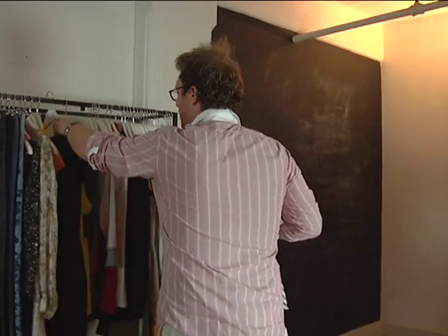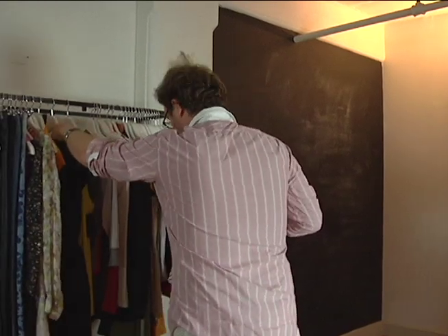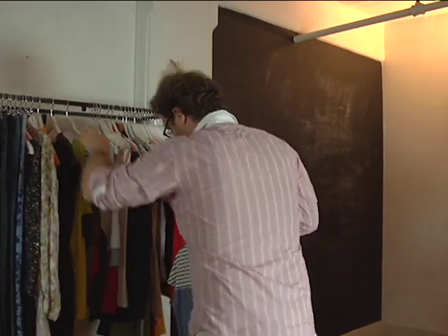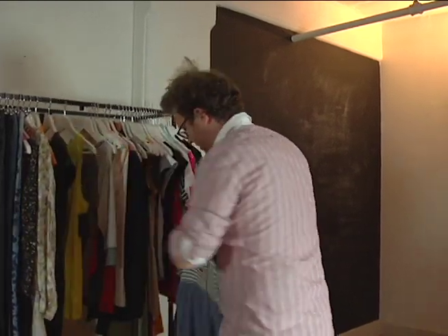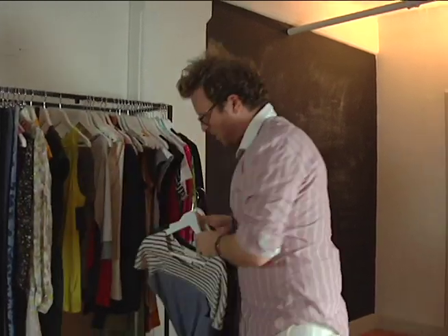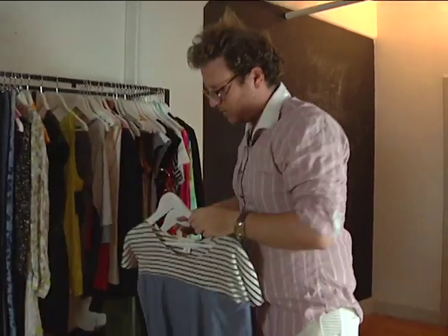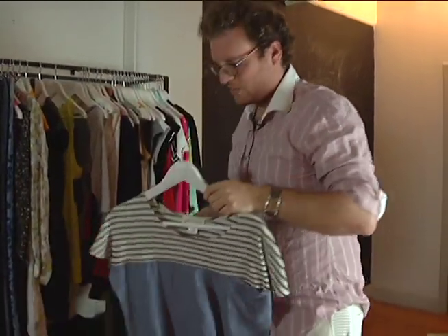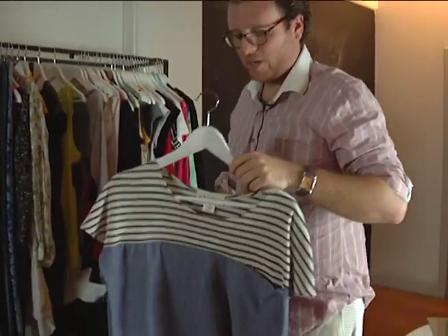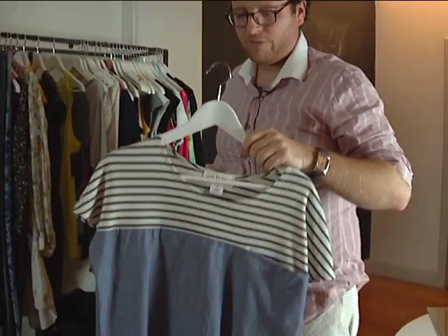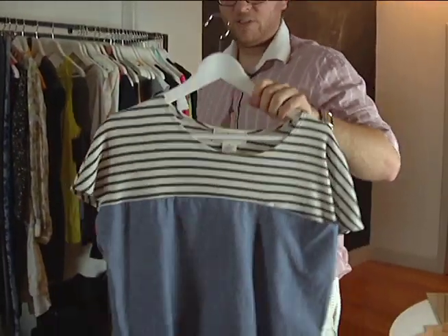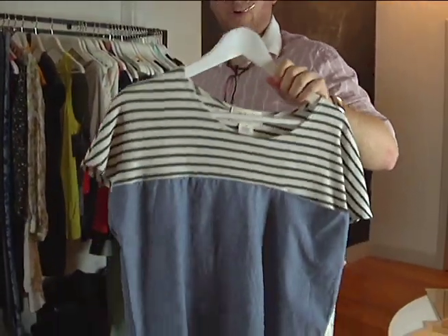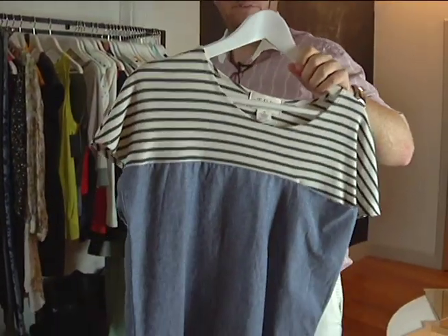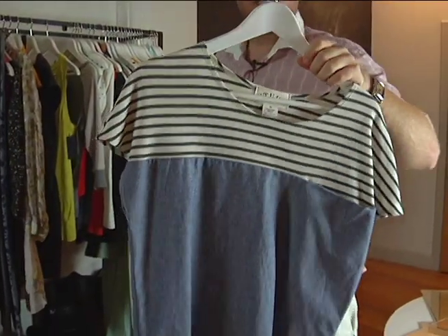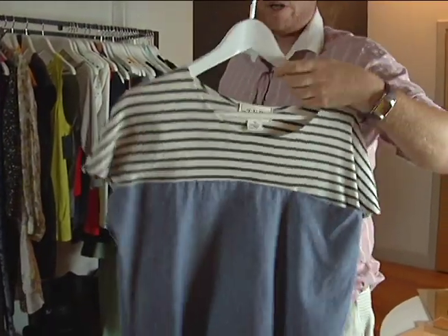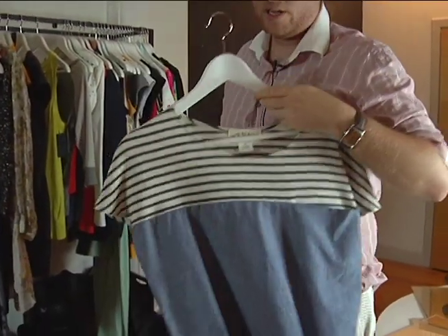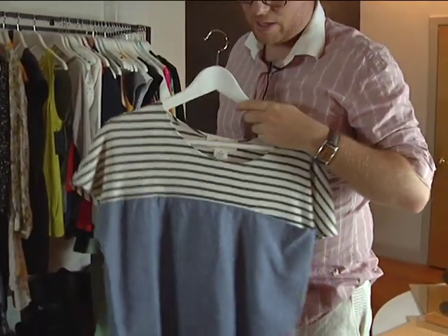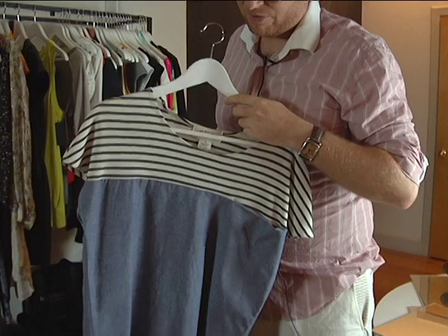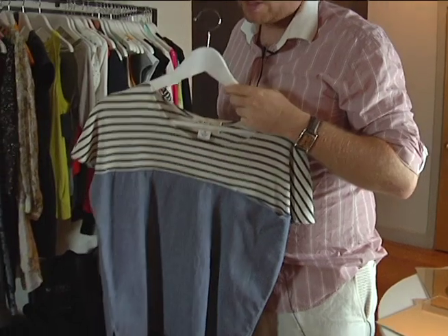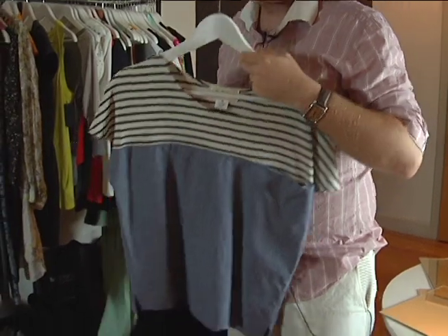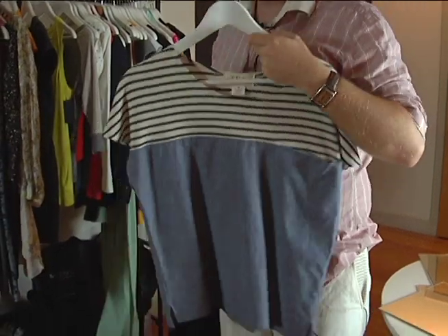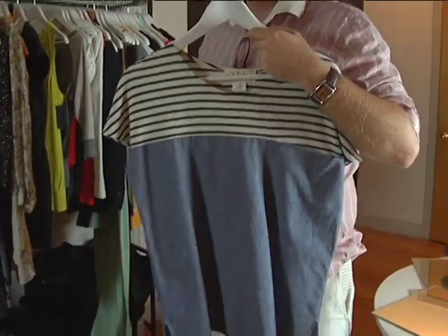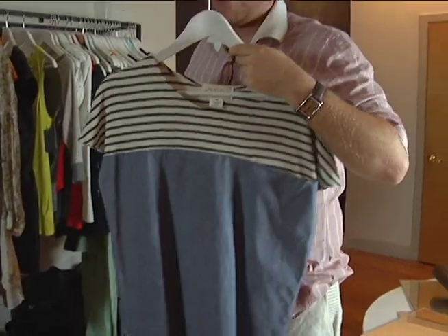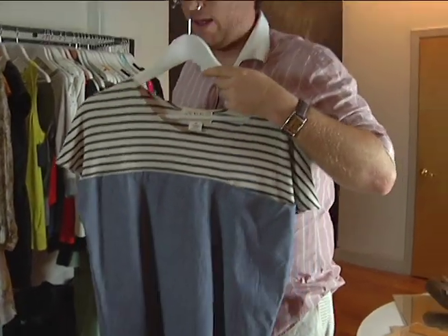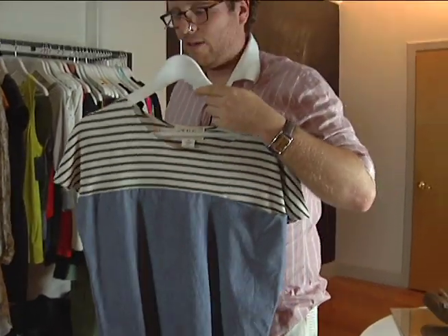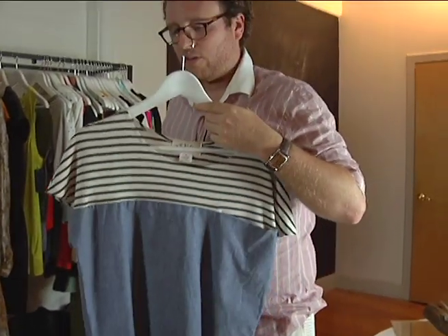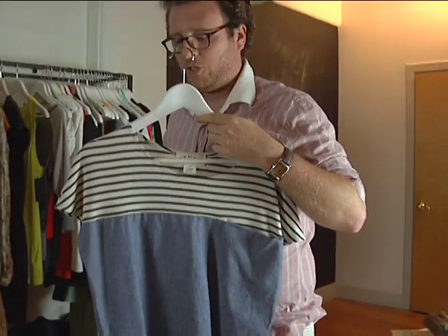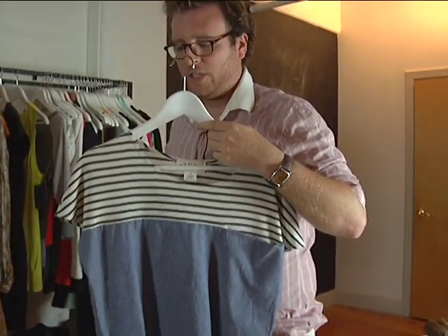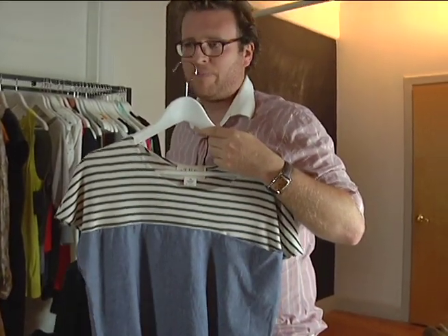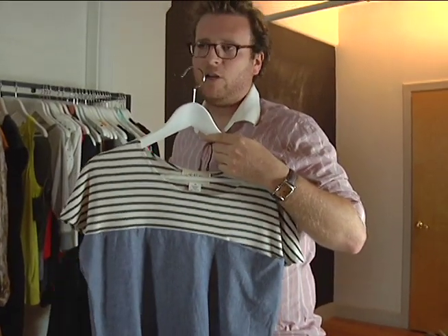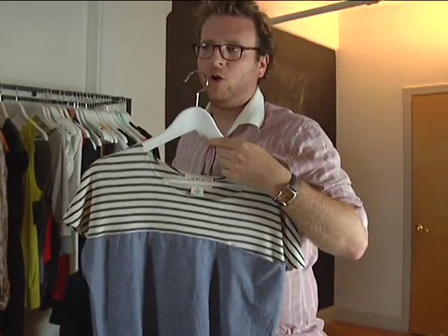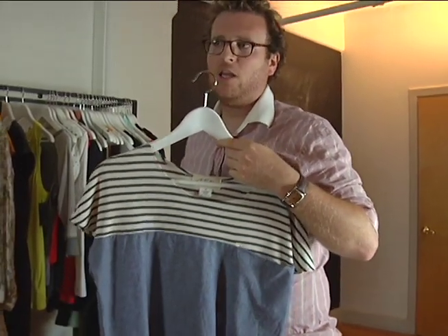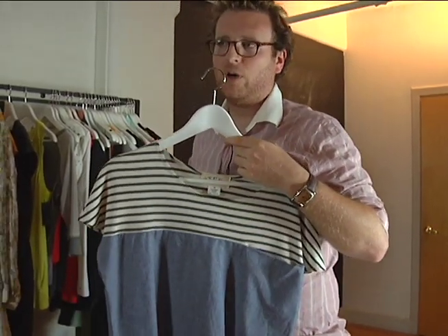Great for going outdoors. This one is another kind of fun, summery tee. It's from Study NY, and she makes everything locally here in New York.